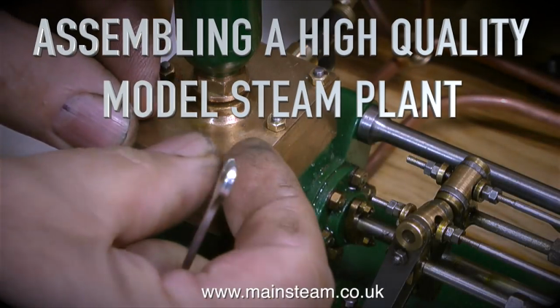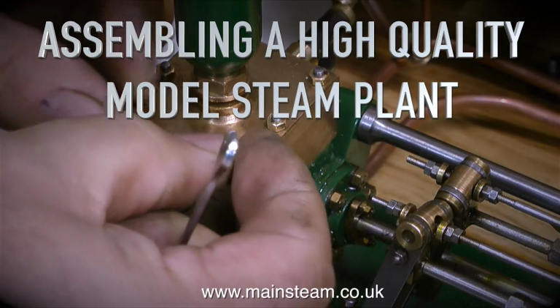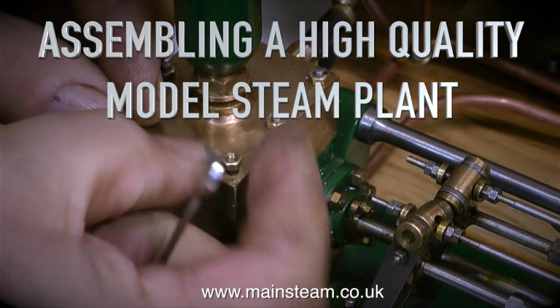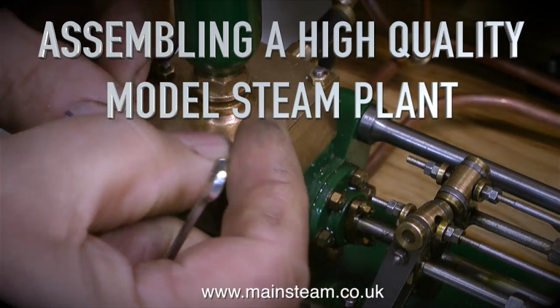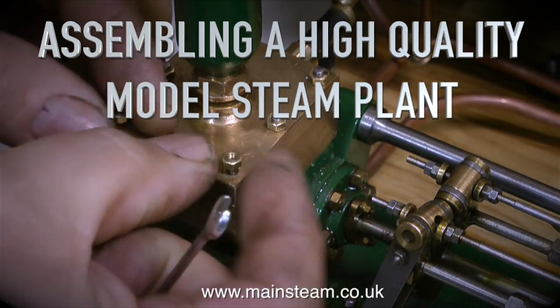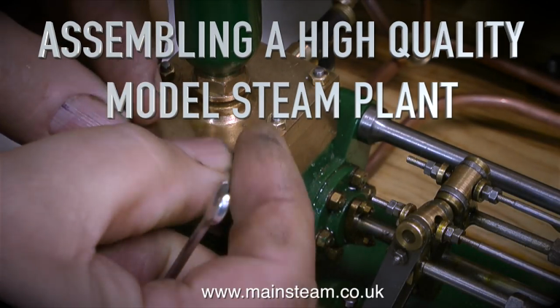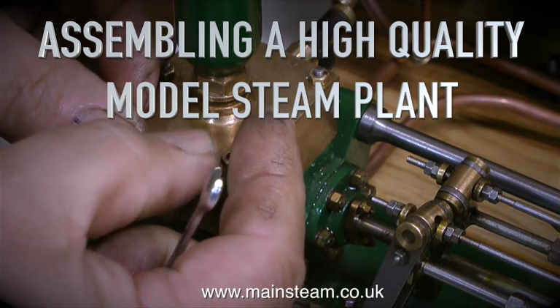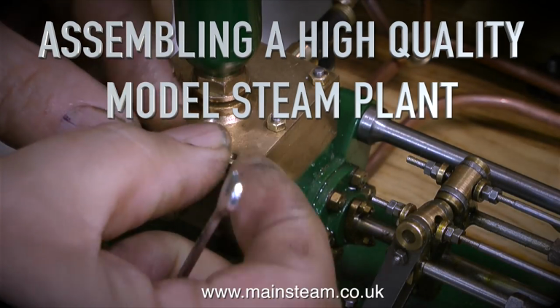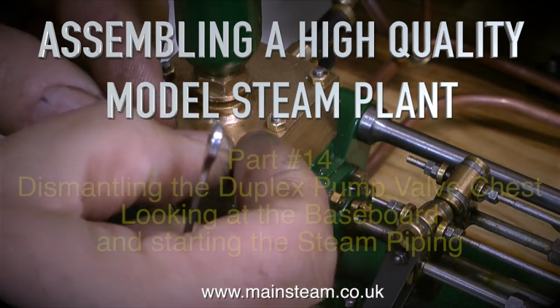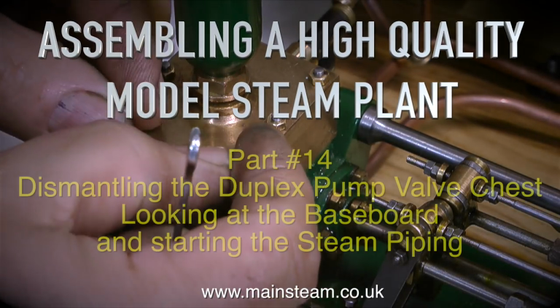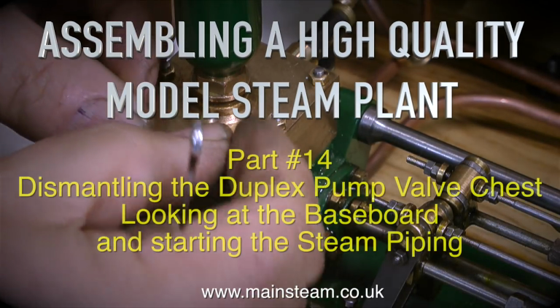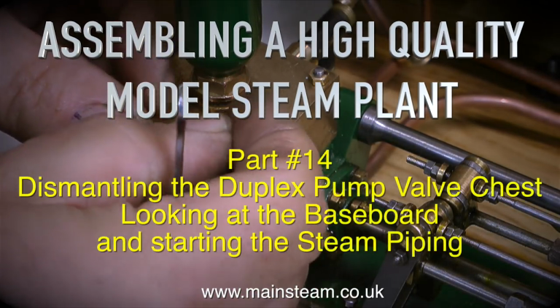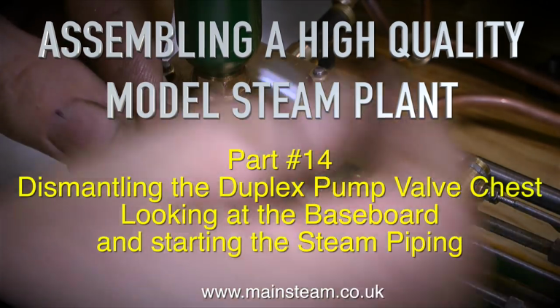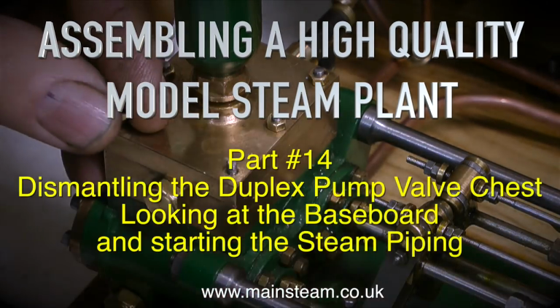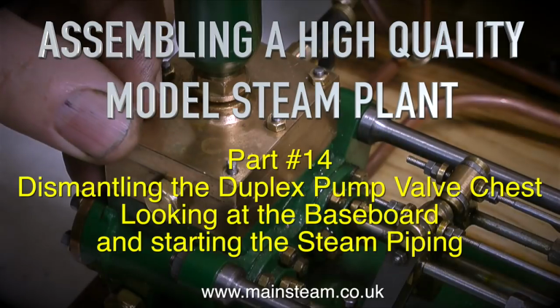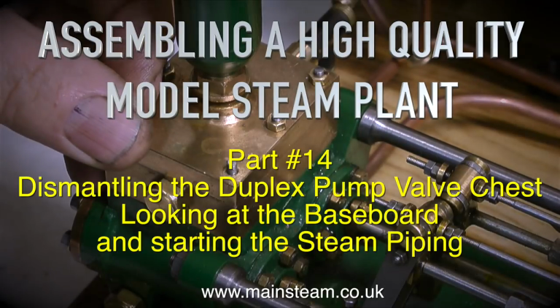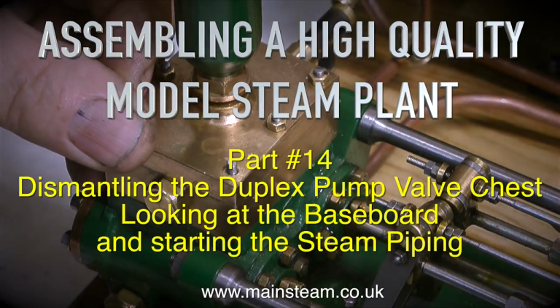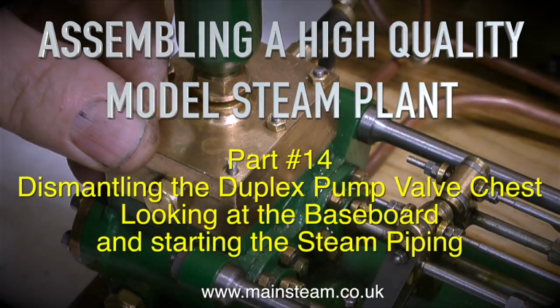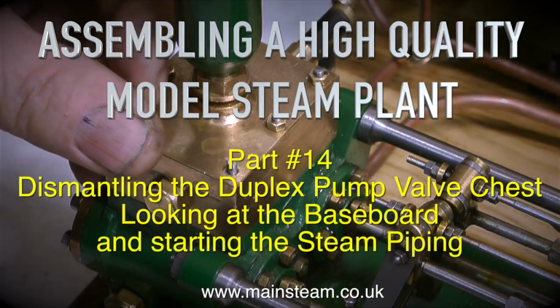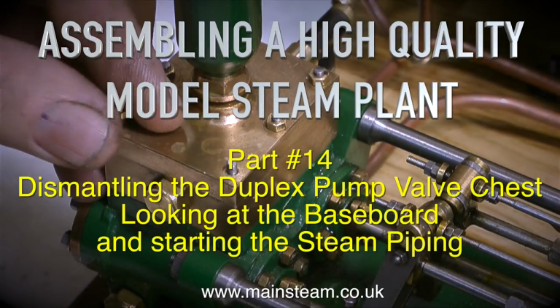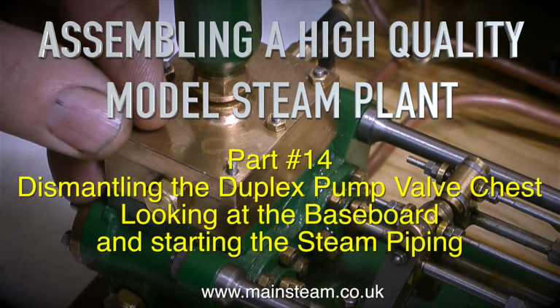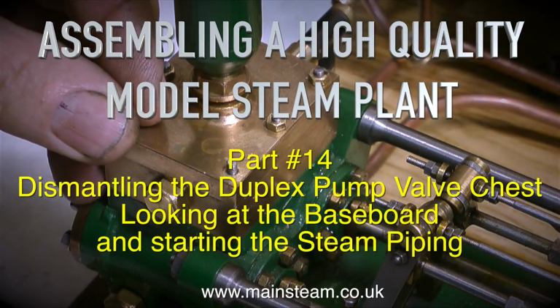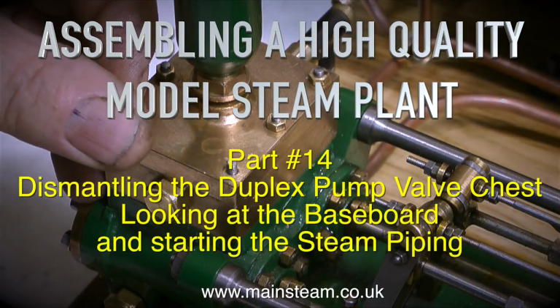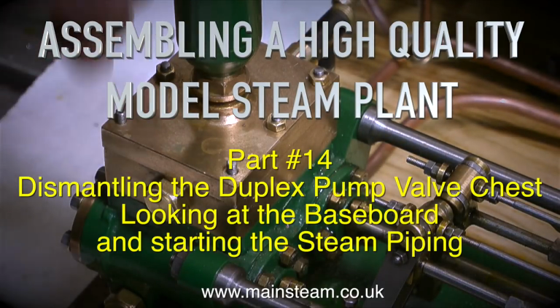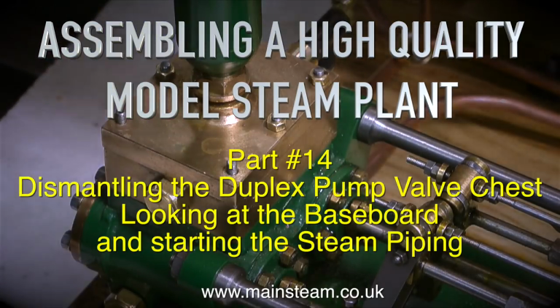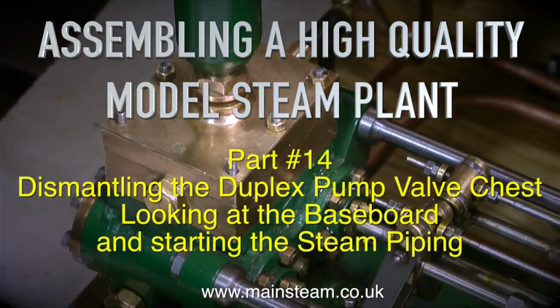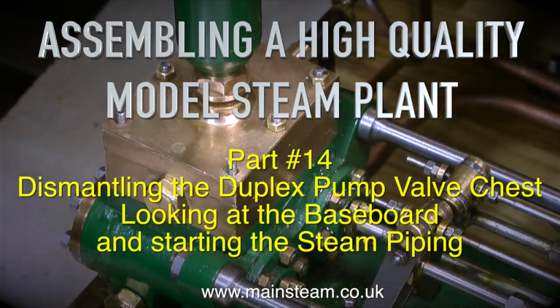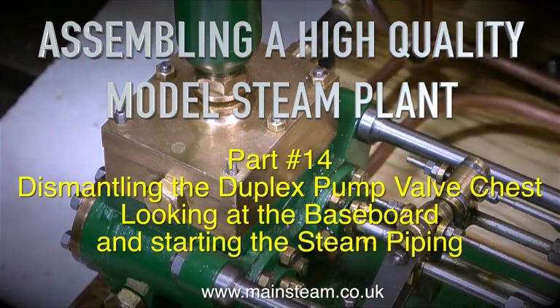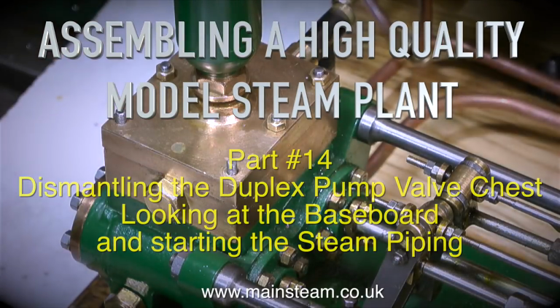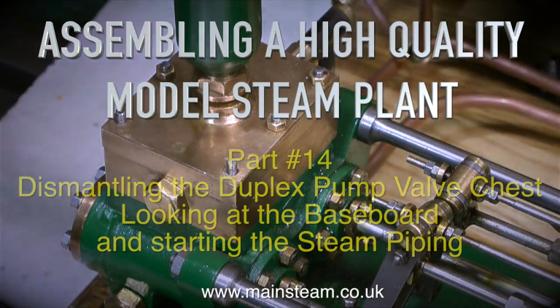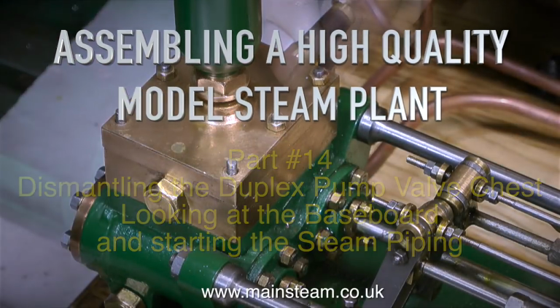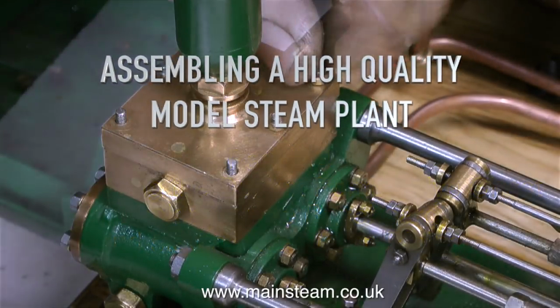Assembling a high quality model steam plant — this is part 14, dismantling the duplex pump valve chest, looking at the baseboard and starting the steam piping.